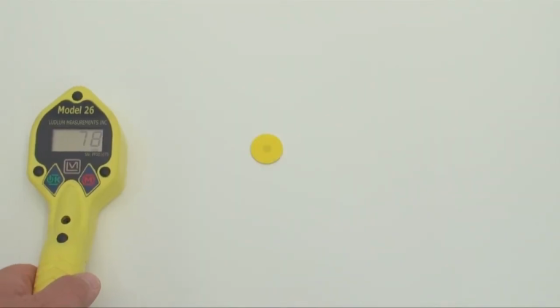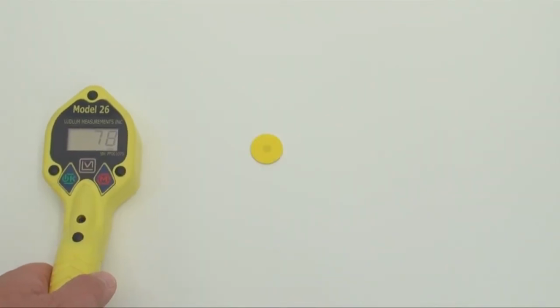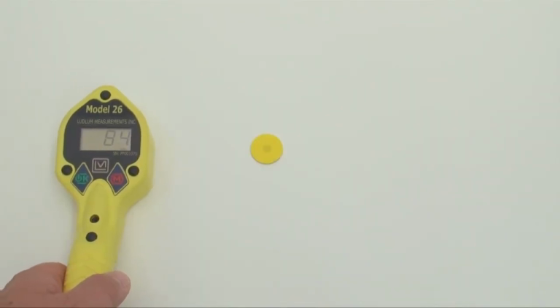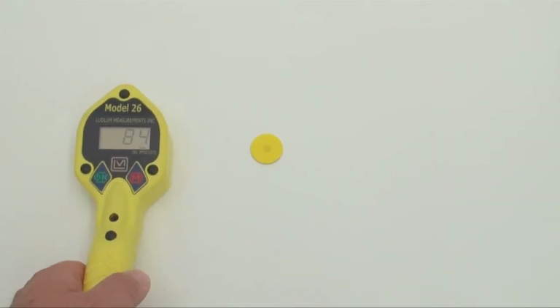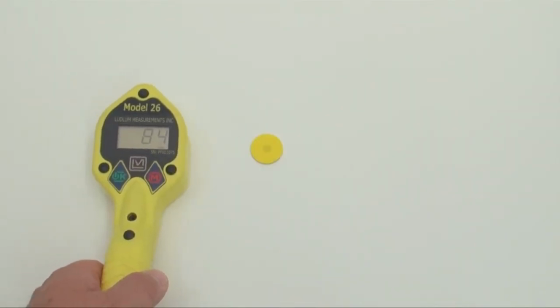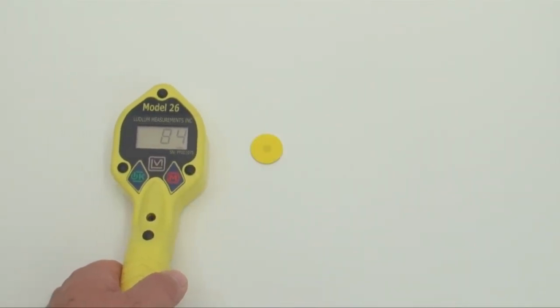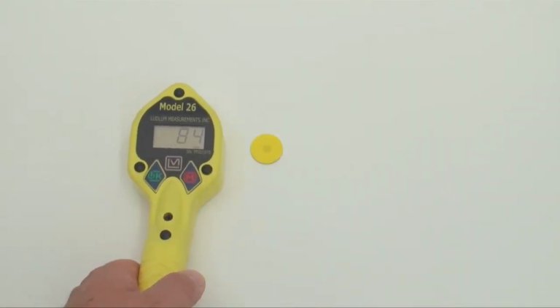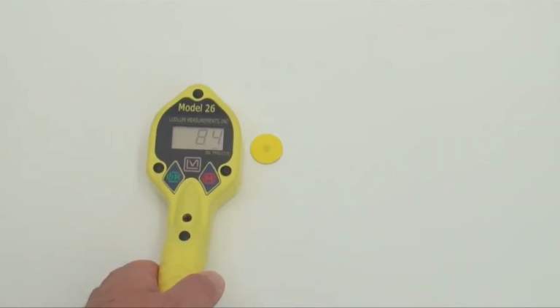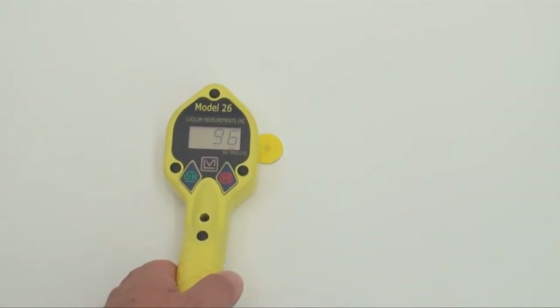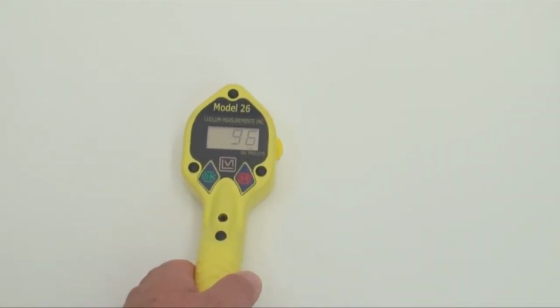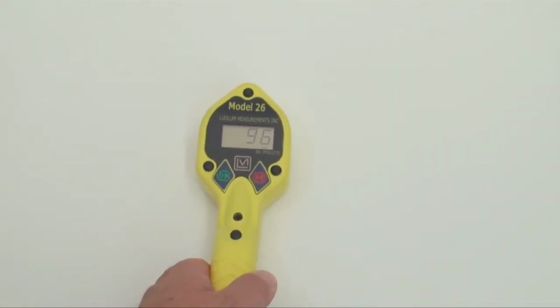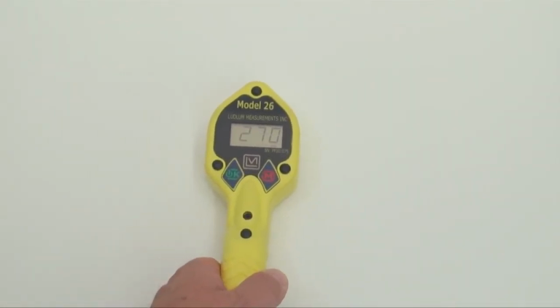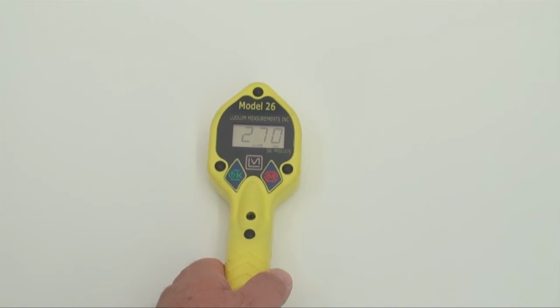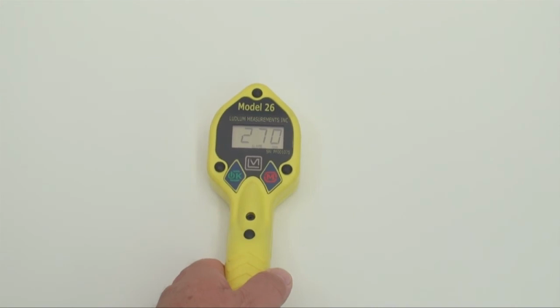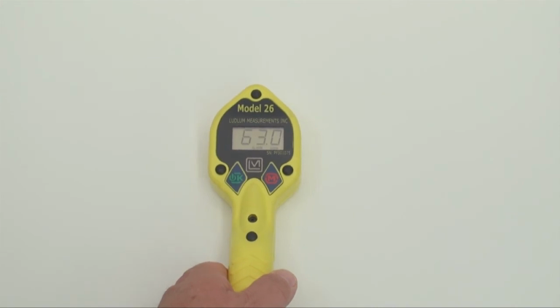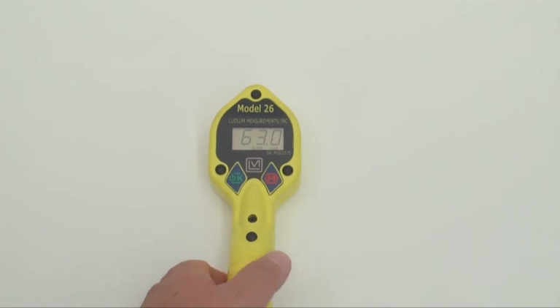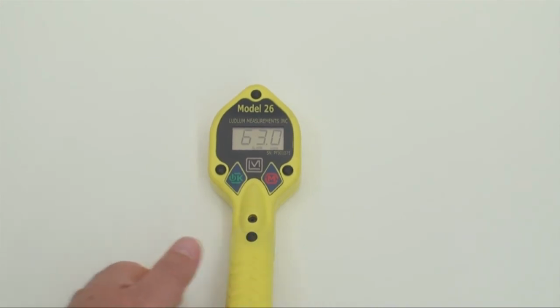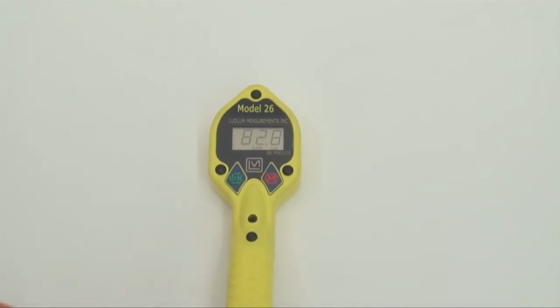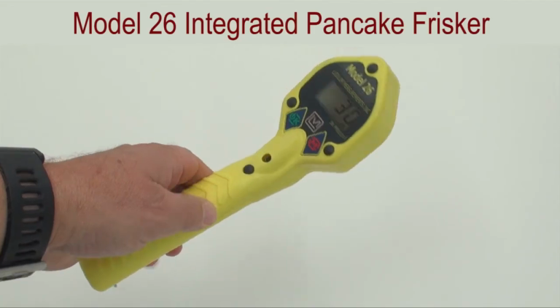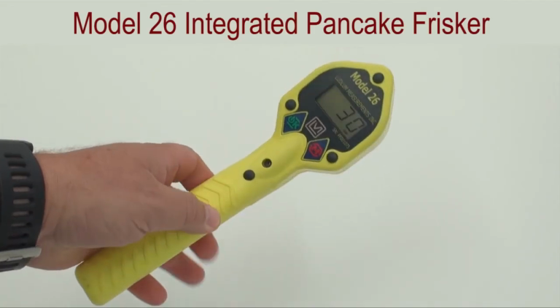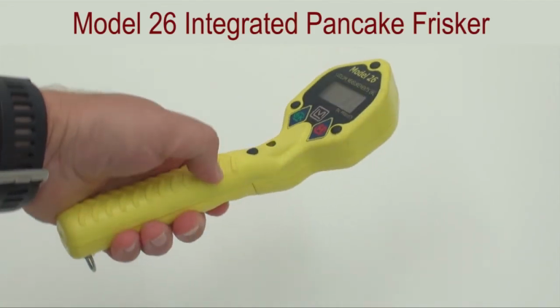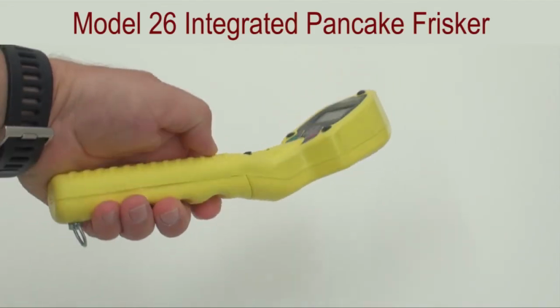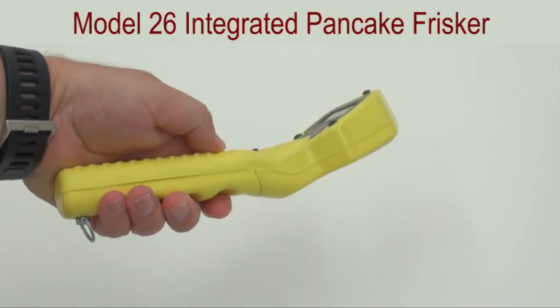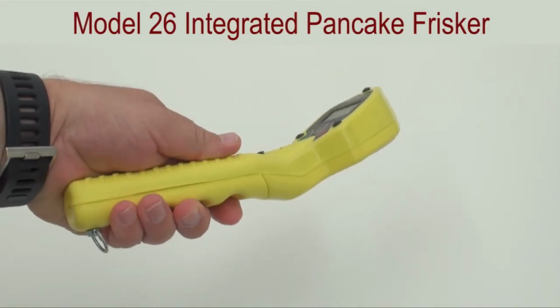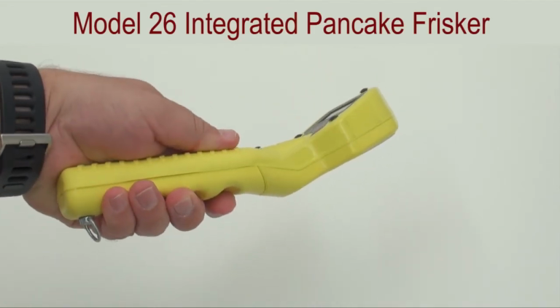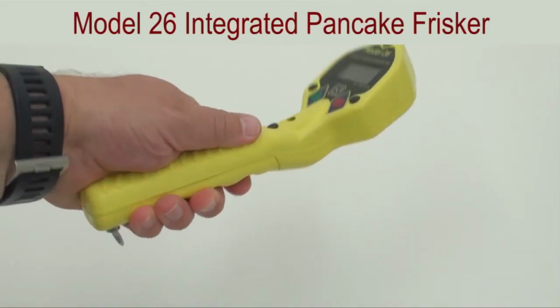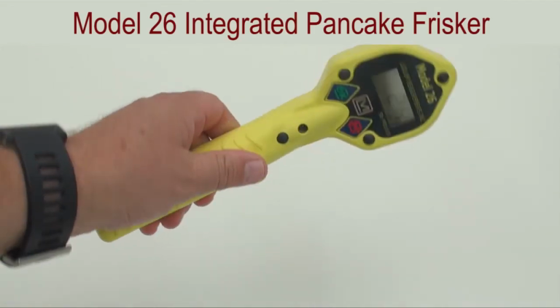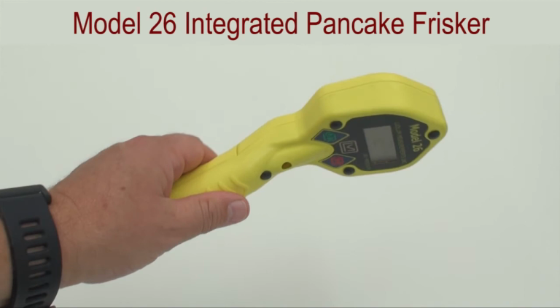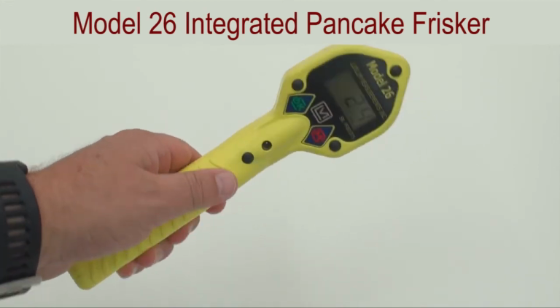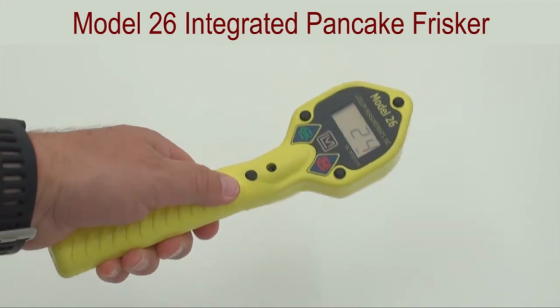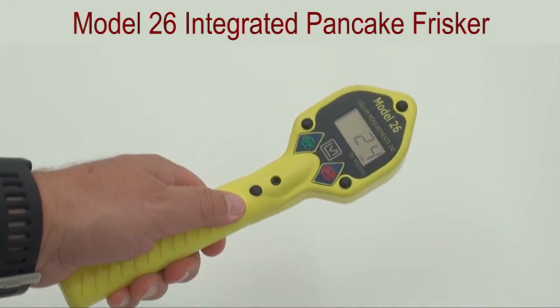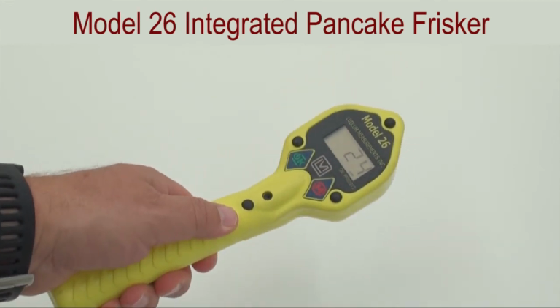Ludlum's Model 26 is a great multi-purpose radiation contamination detection instrument for those looking for a low-cost, simple instrument that just looks and feels right.